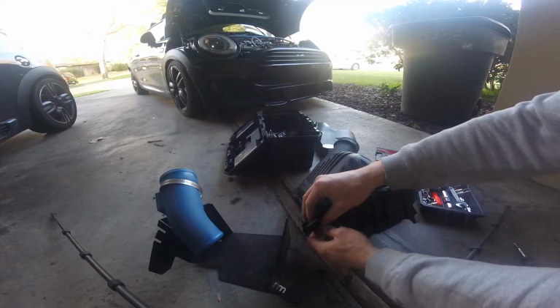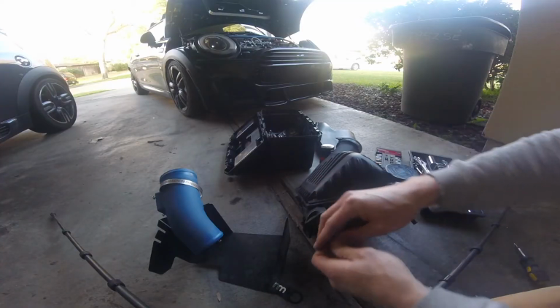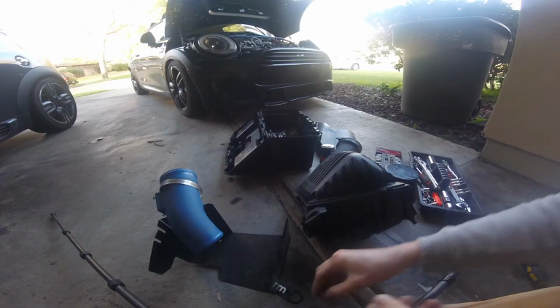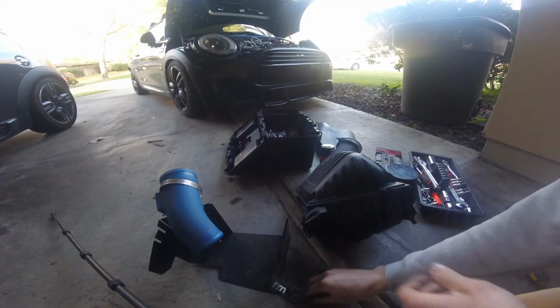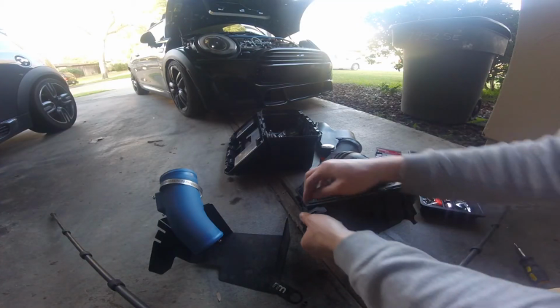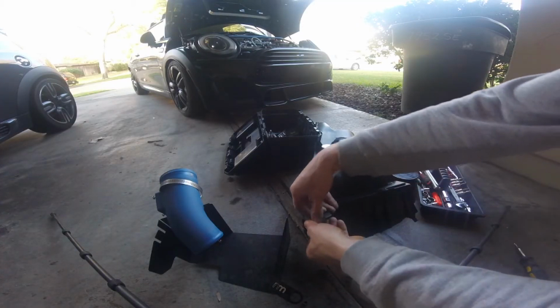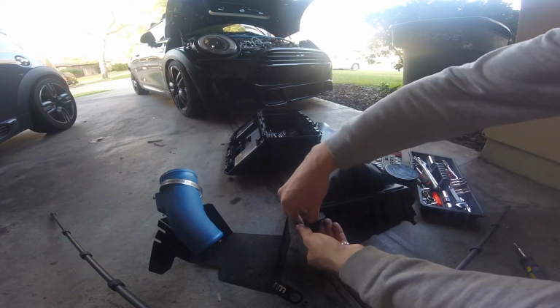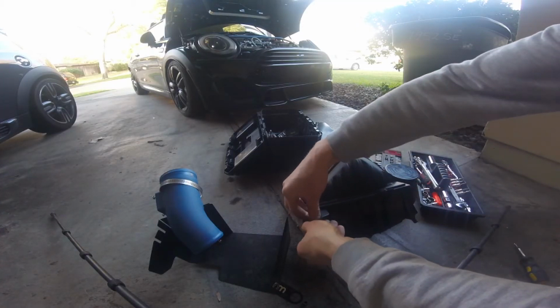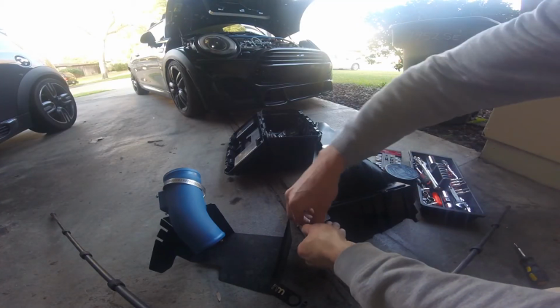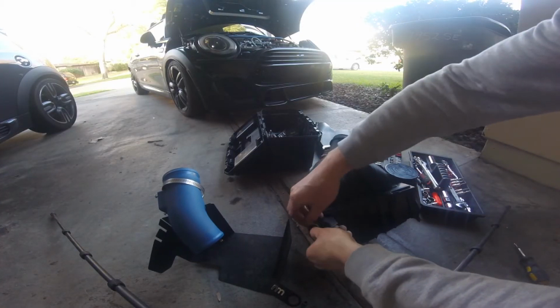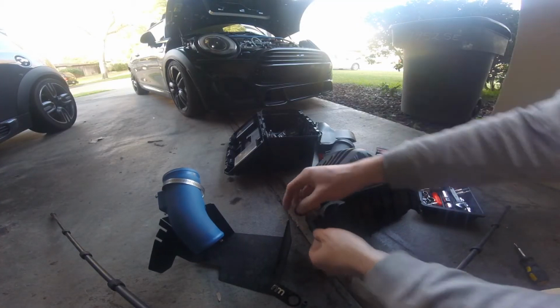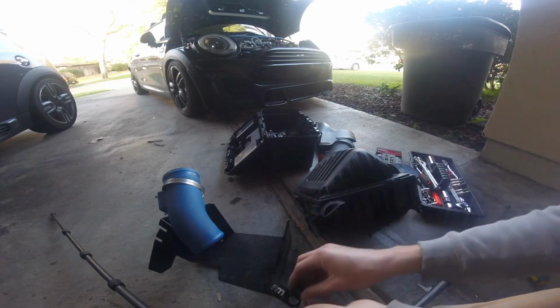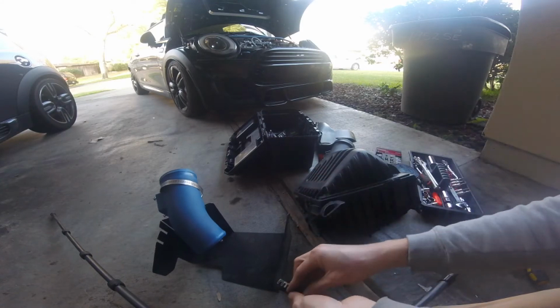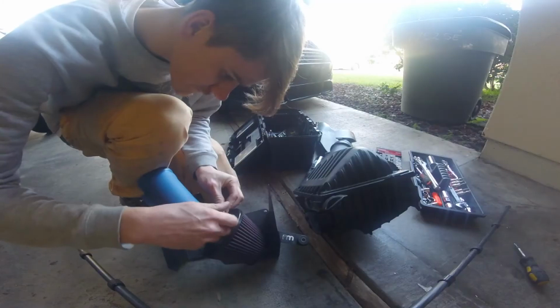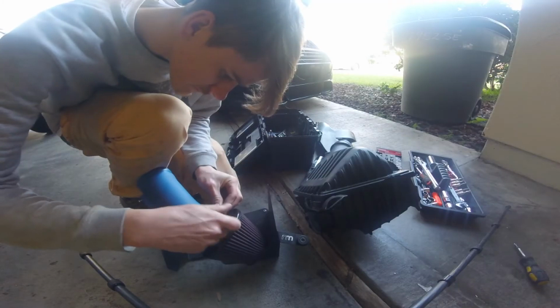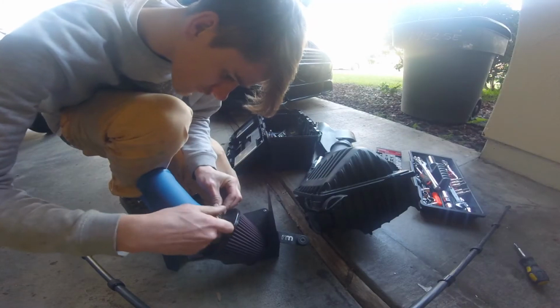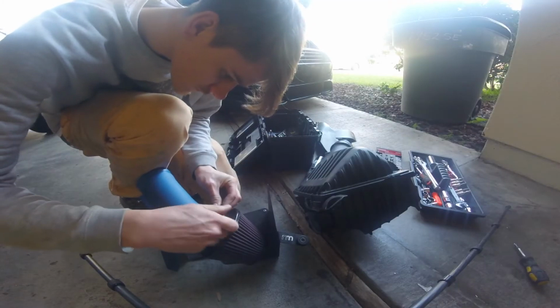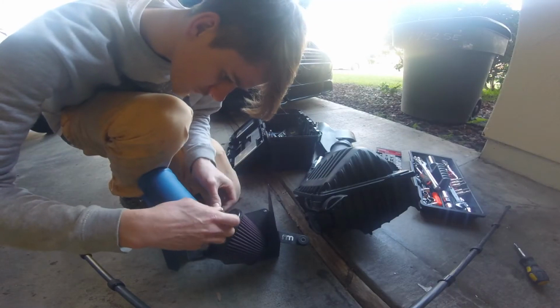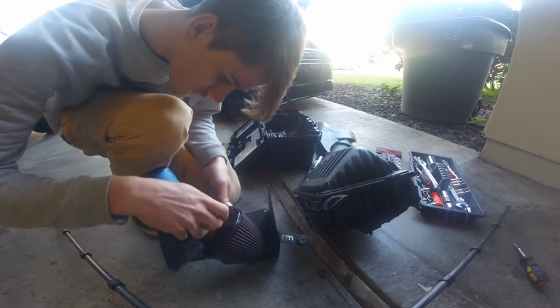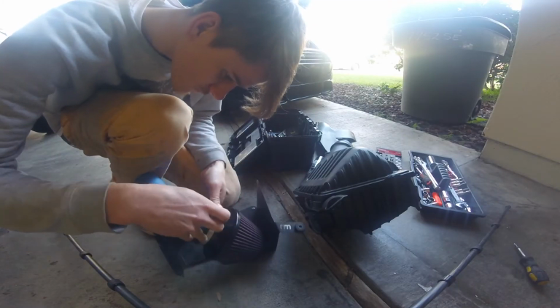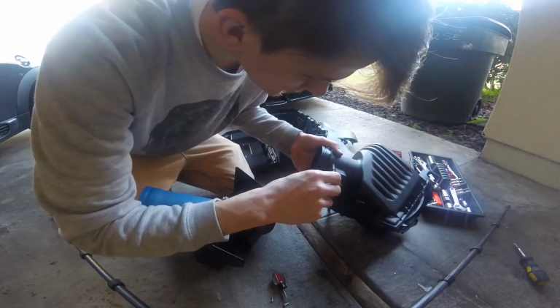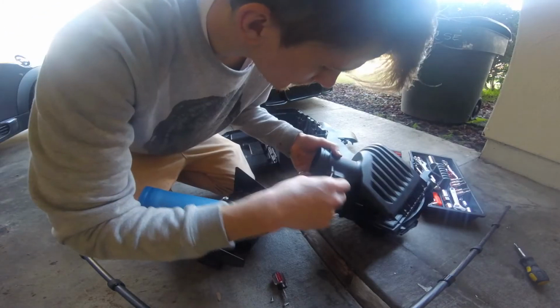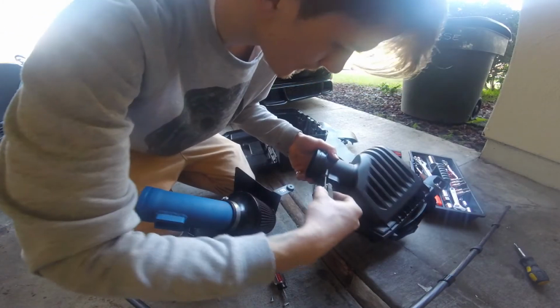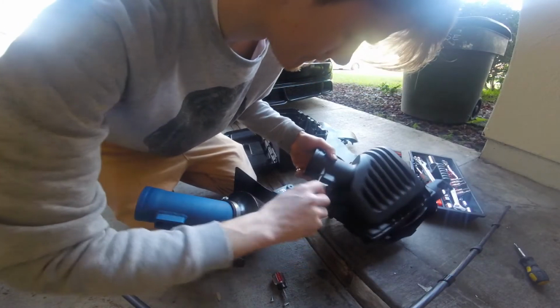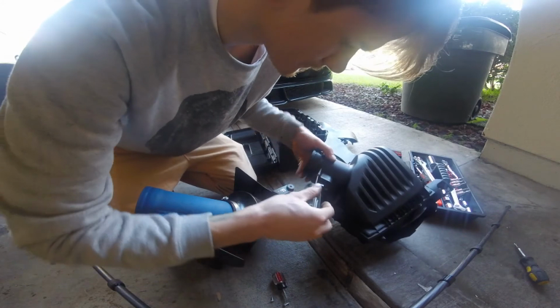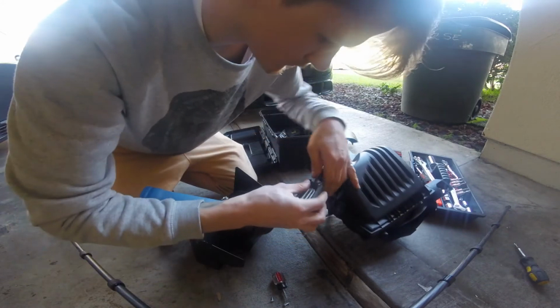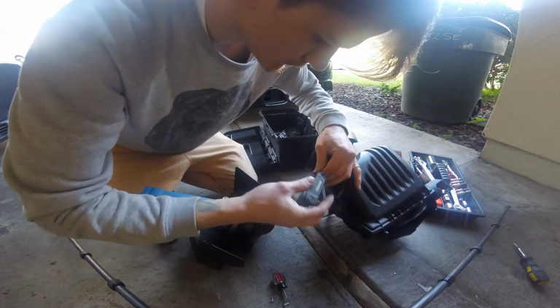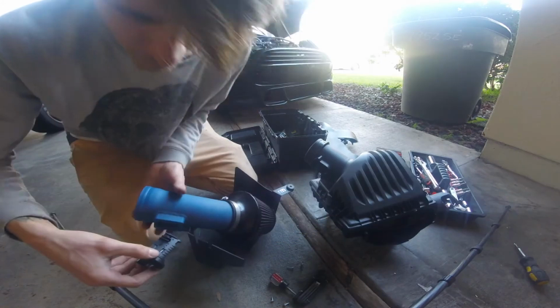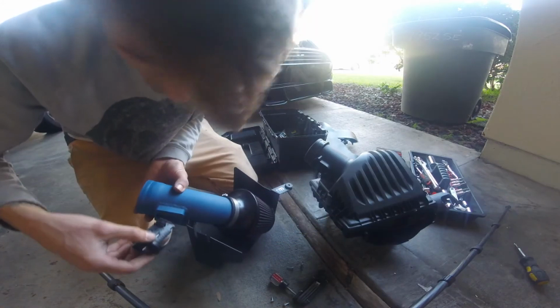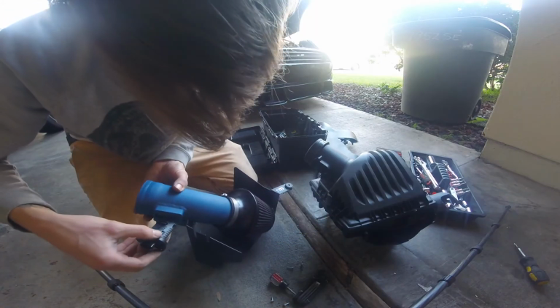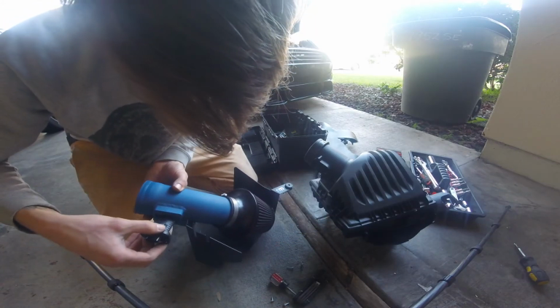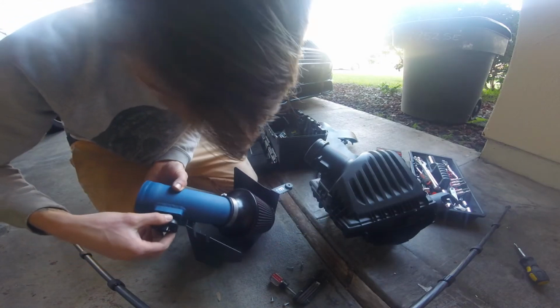Remove the metal sleeve and rubber grommet and transfer it onto the new heat shield. Attach and tighten your air filter. Remove the airflow sensor with your T20 and attach it to the new intake pipe.